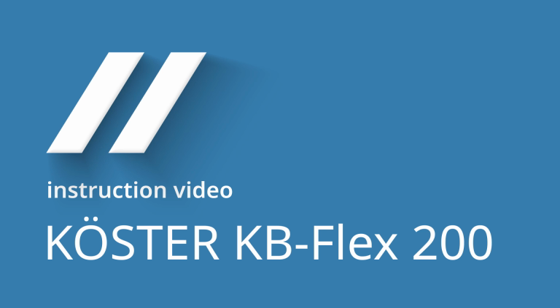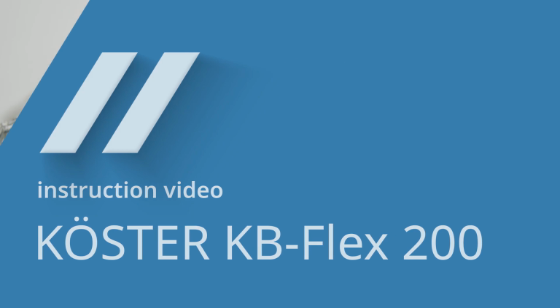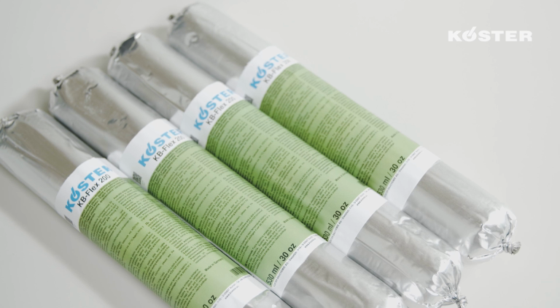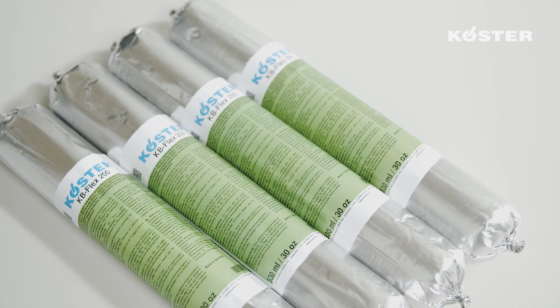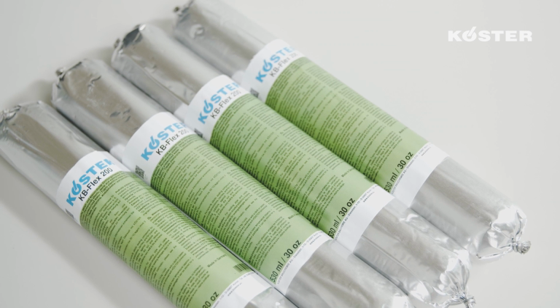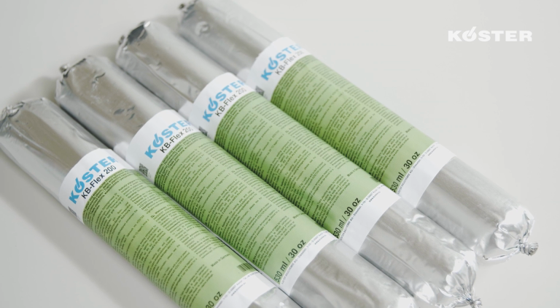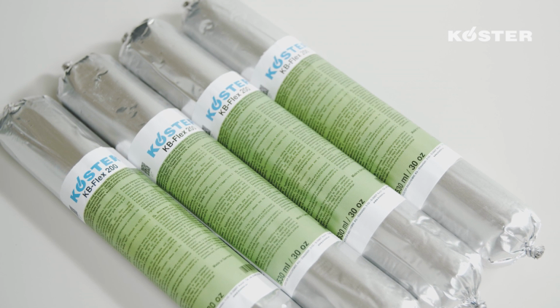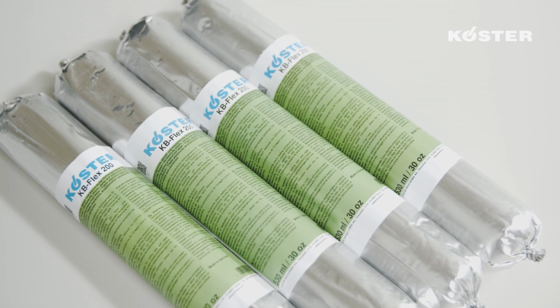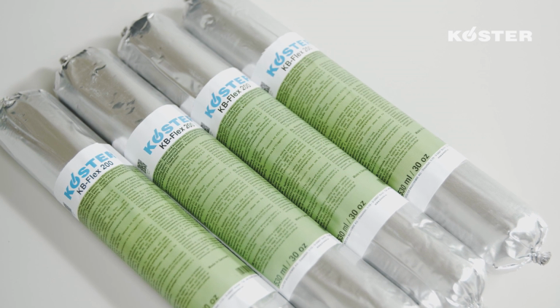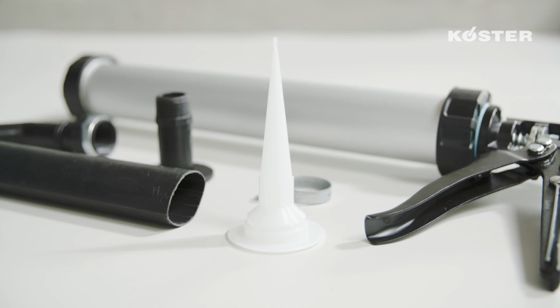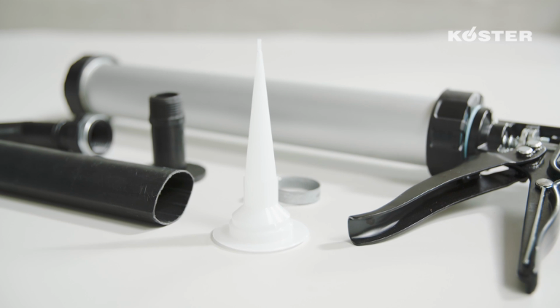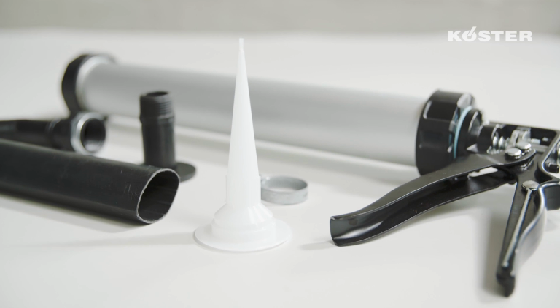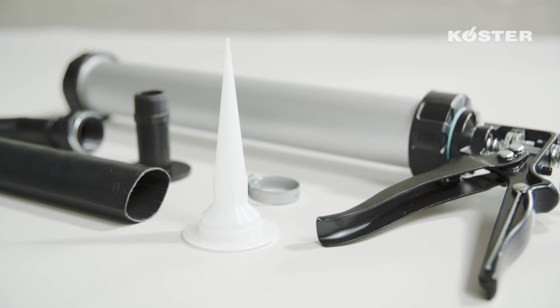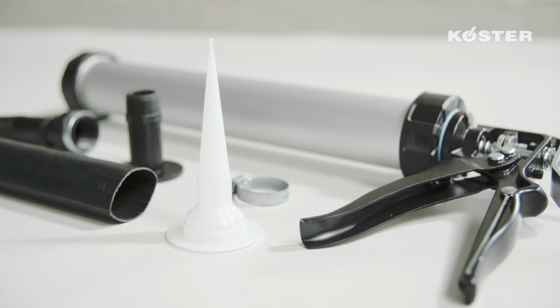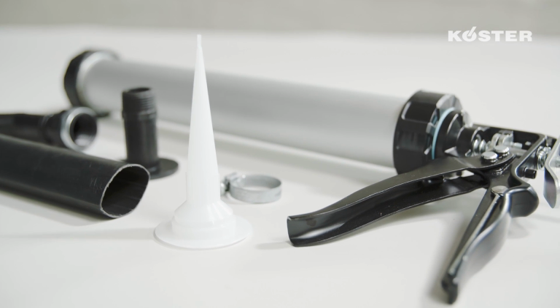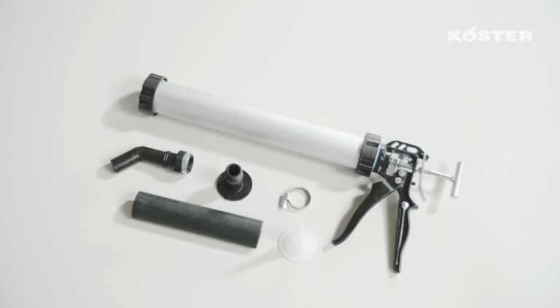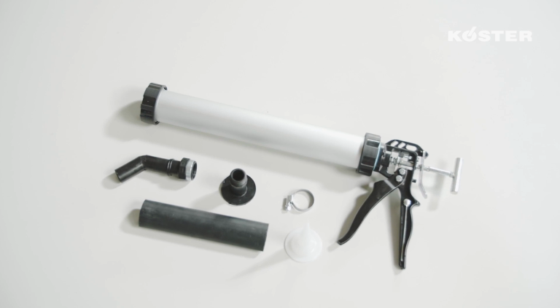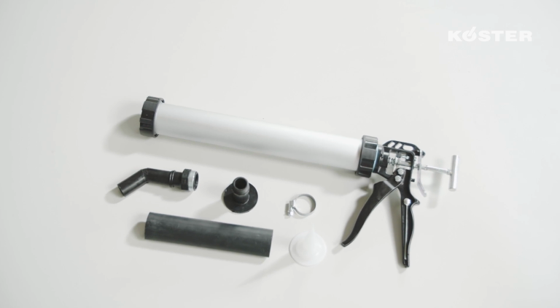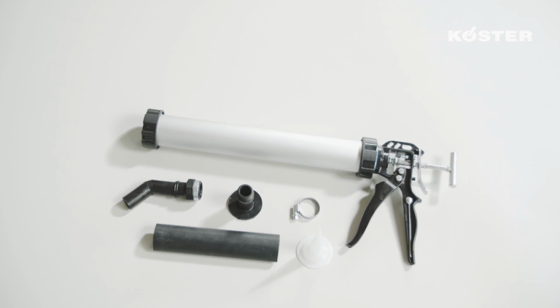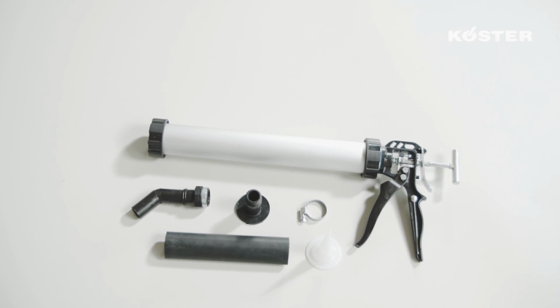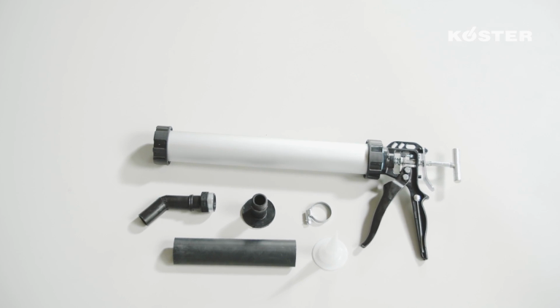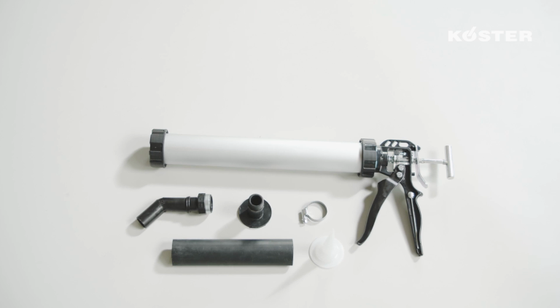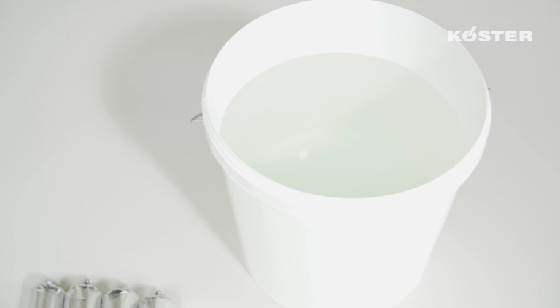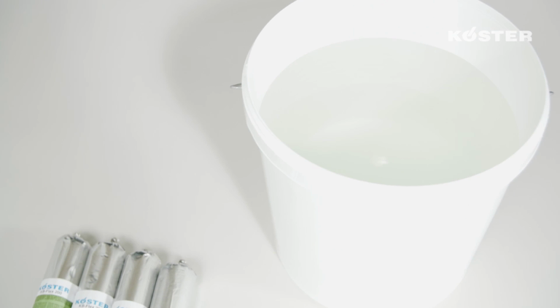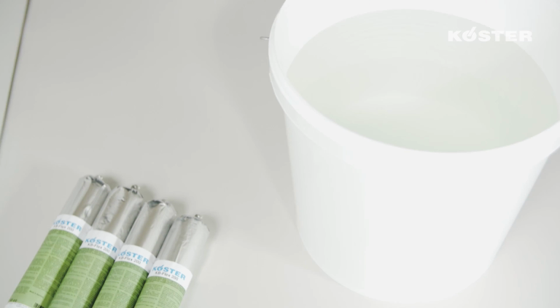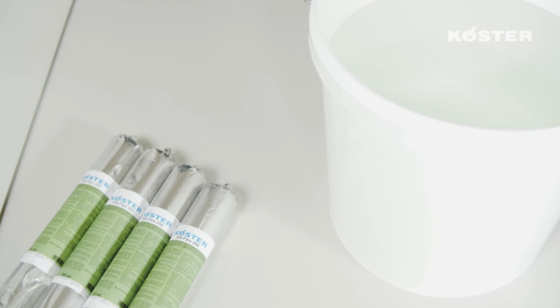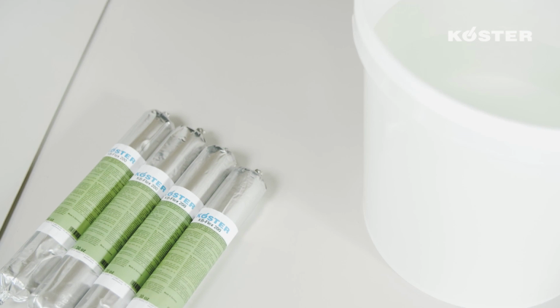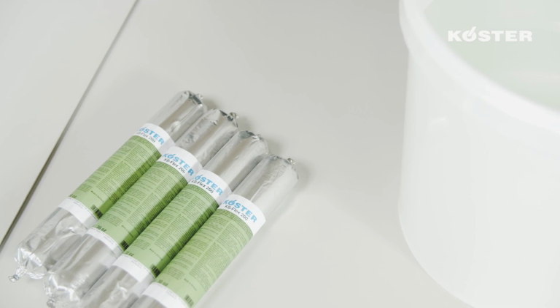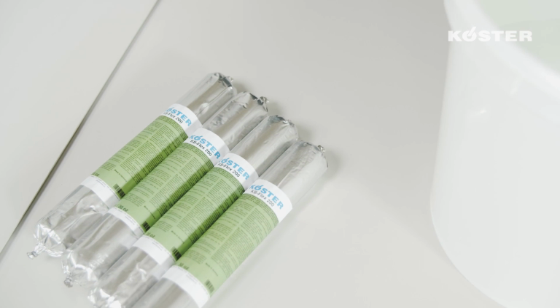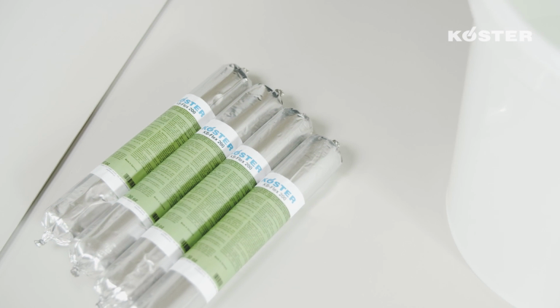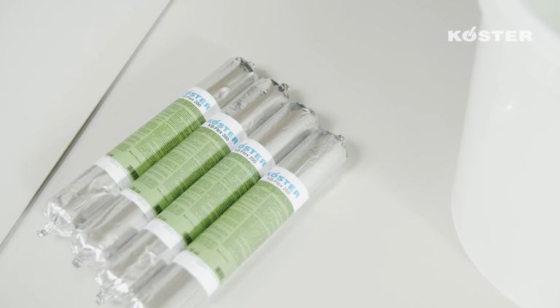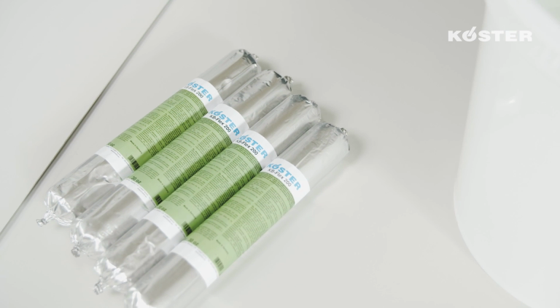KUSTA KBFLEX 200 is a permanently plastic waterproofing compound for sealing pipe and cable penetrations. The material can be installed on dry, moist, and wet surfaces, as well as against pressurized water.